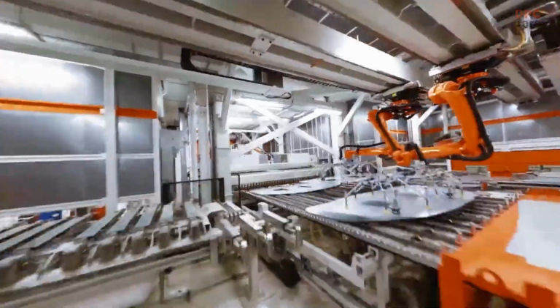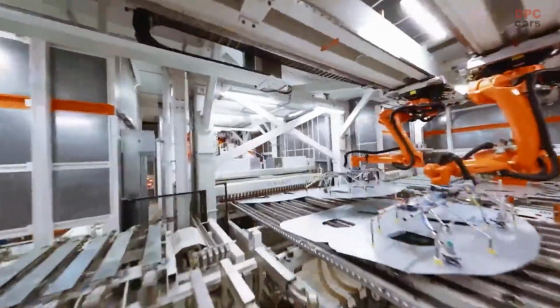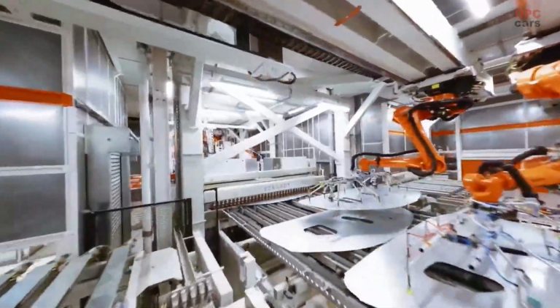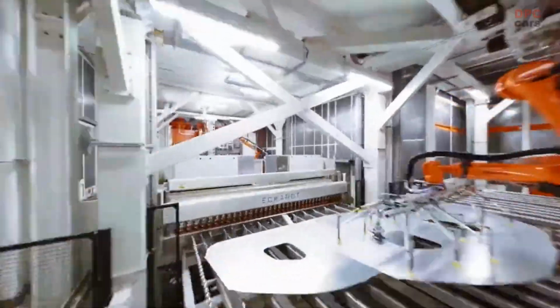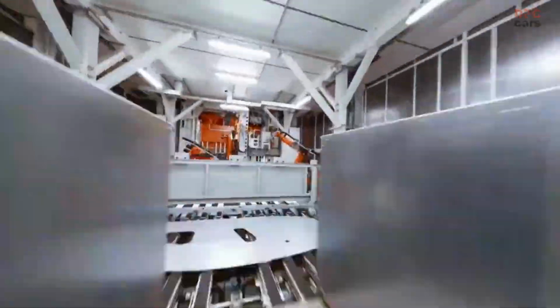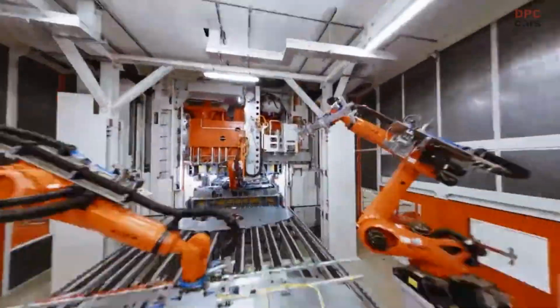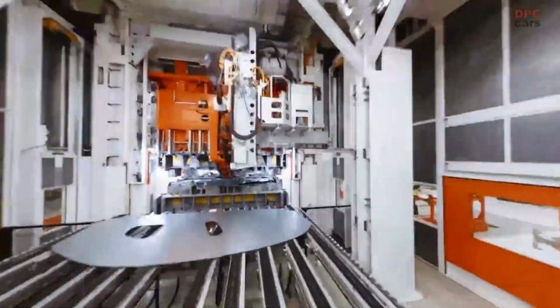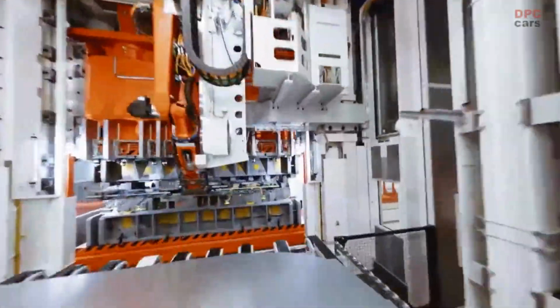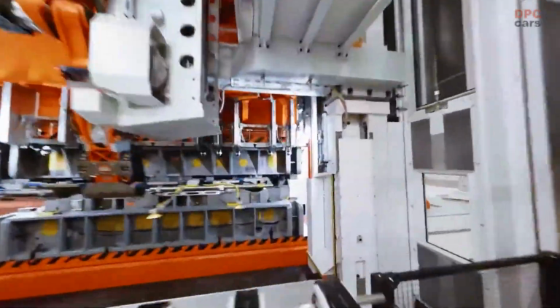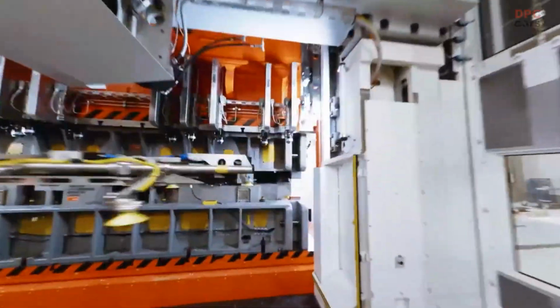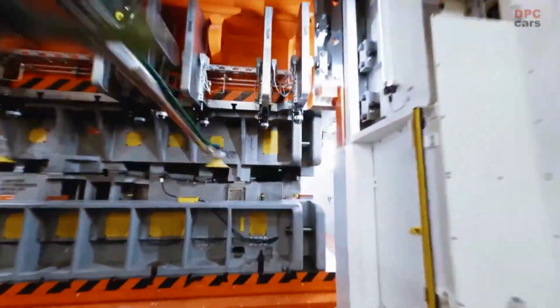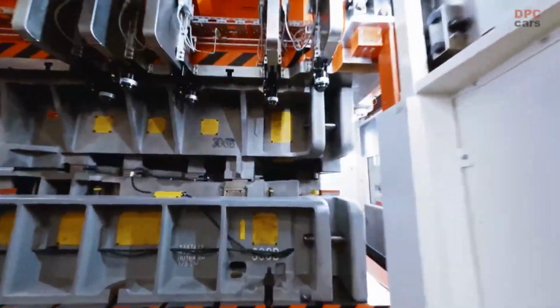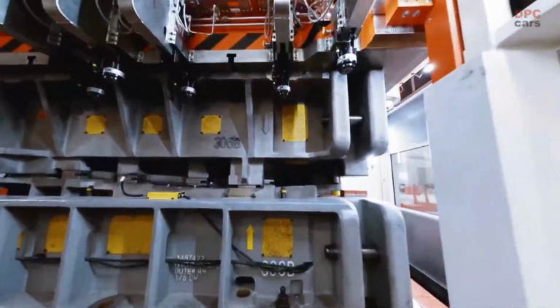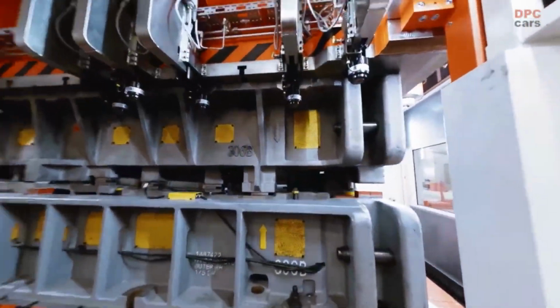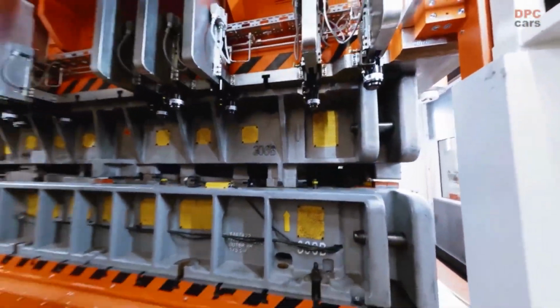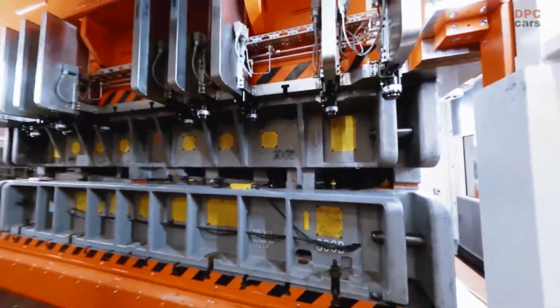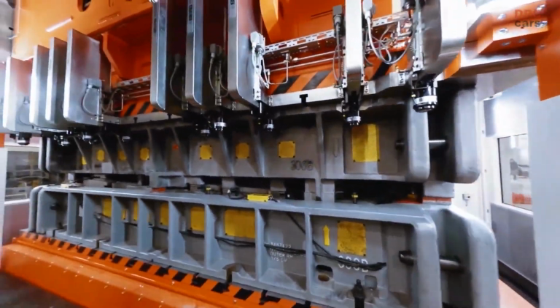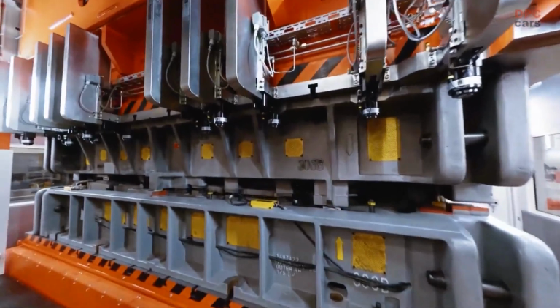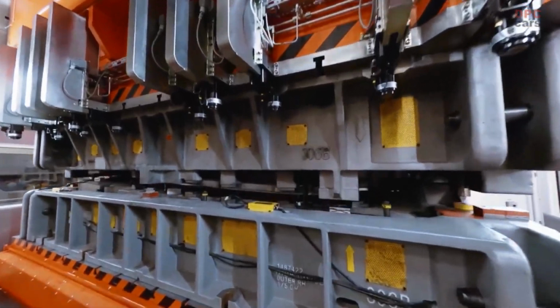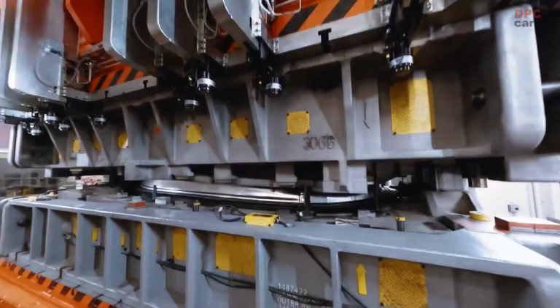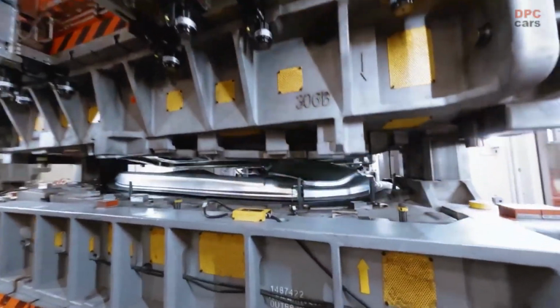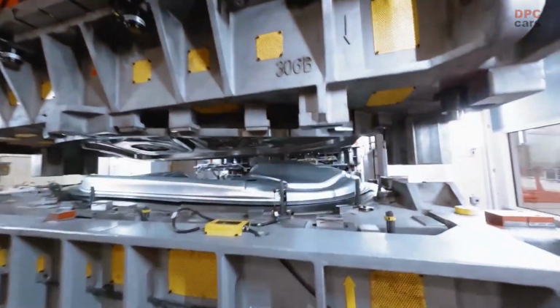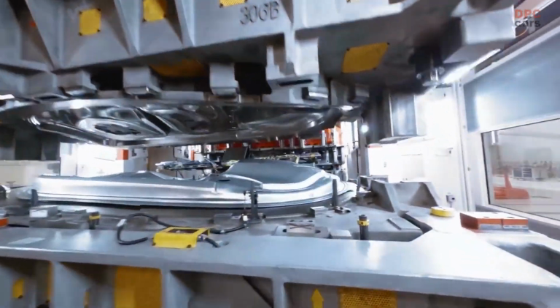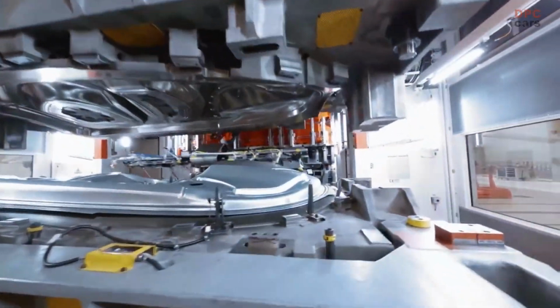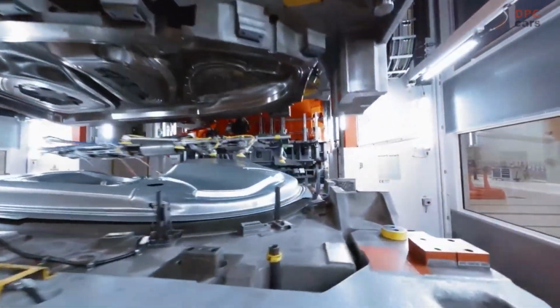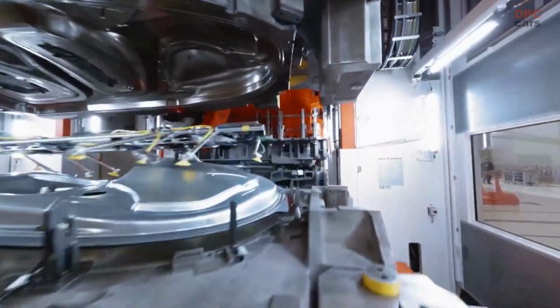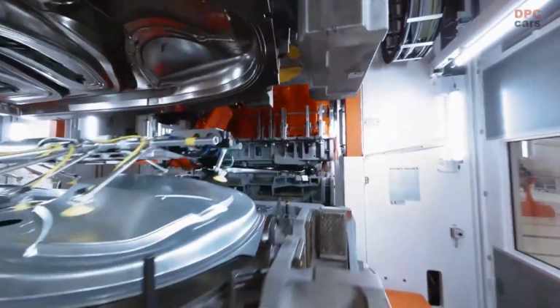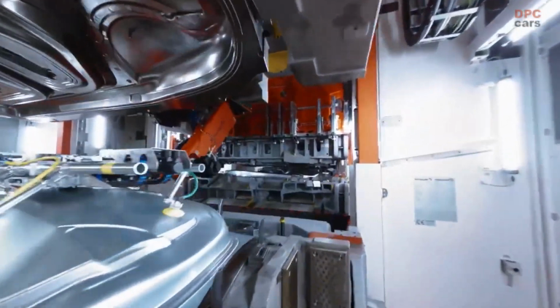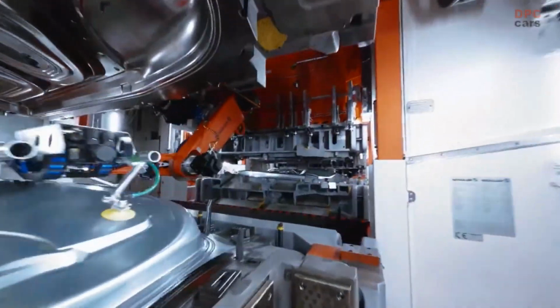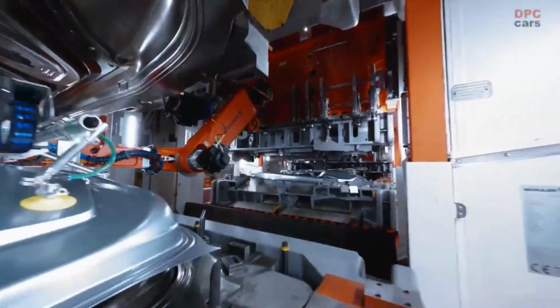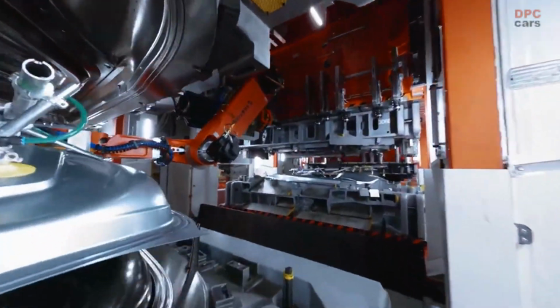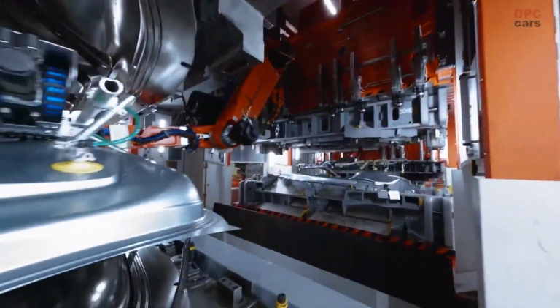At Tesla Giga Berlin Factory, 13 different body parts are stamped with a total of 7,300 tons of force, in a press line that runs at up to 16 parts per minute.